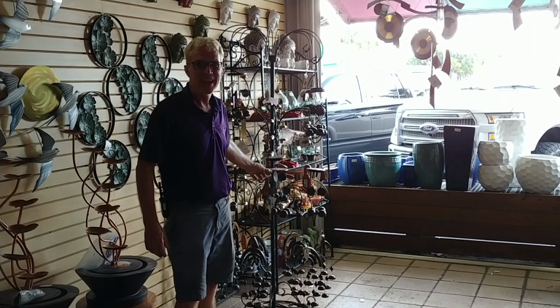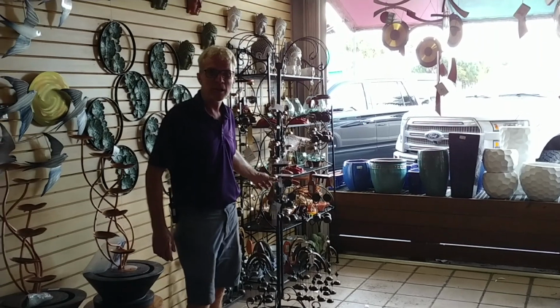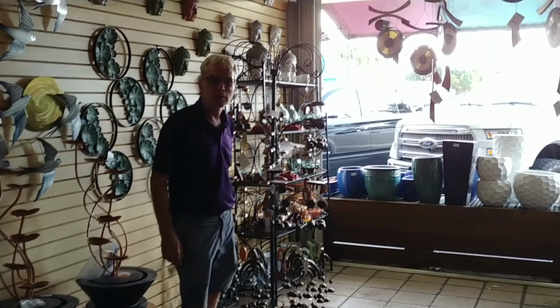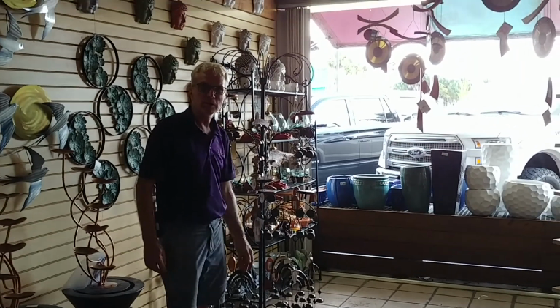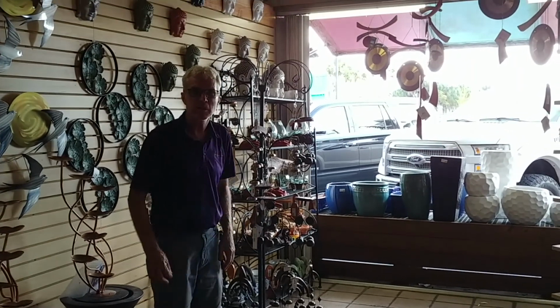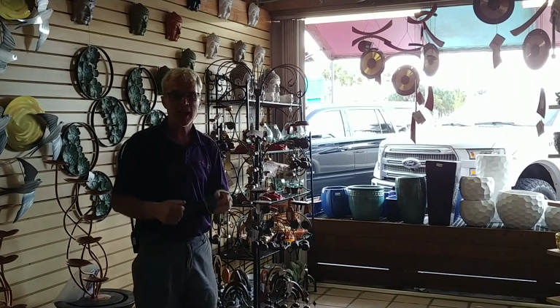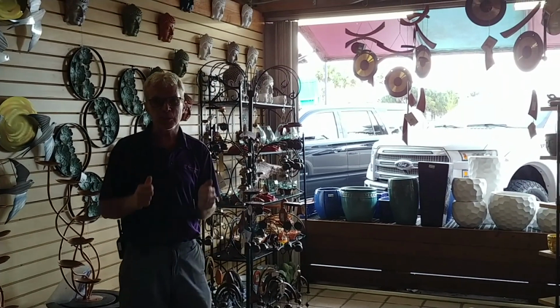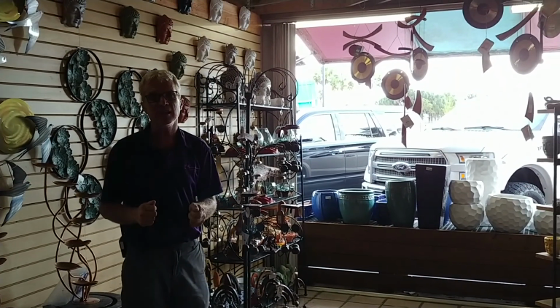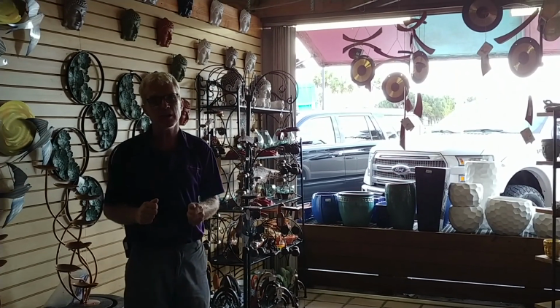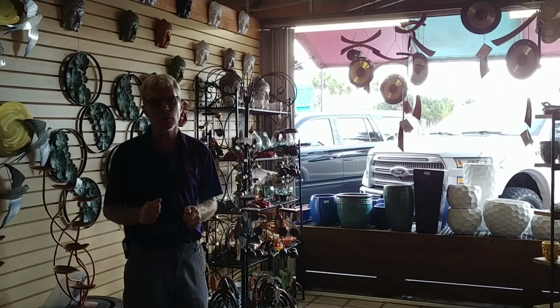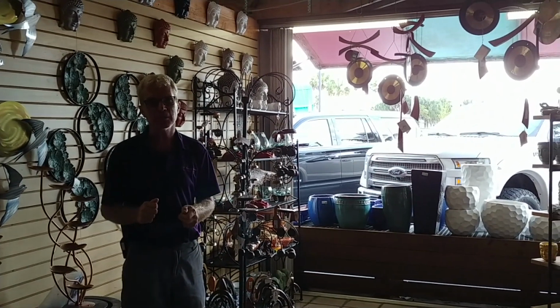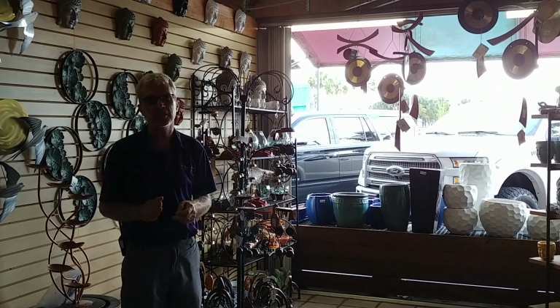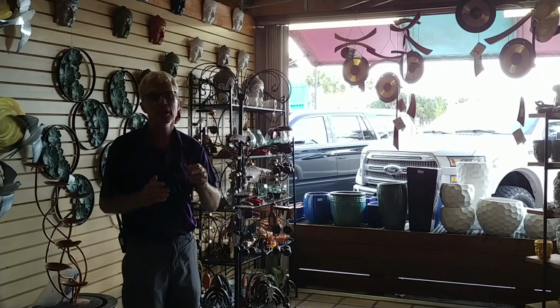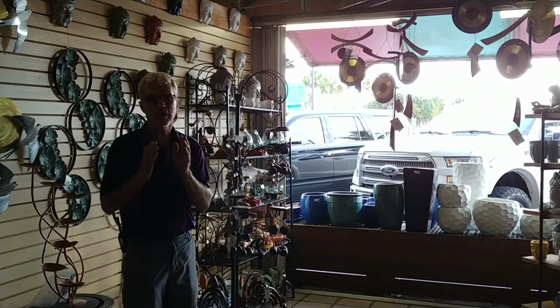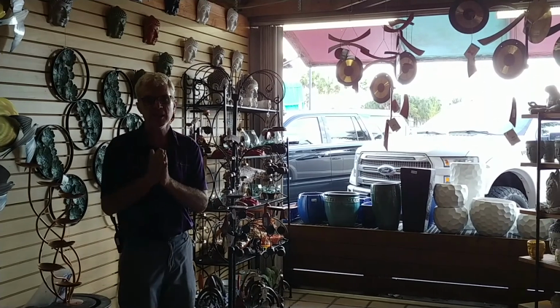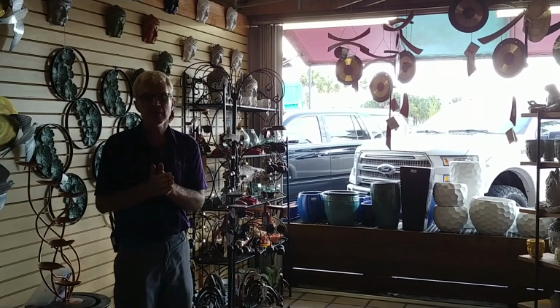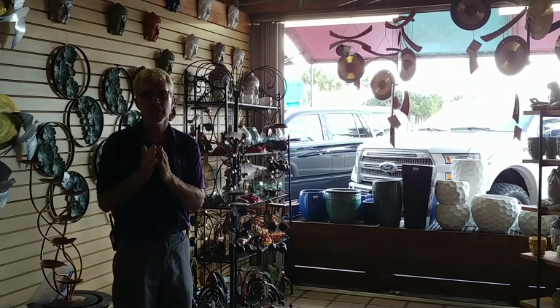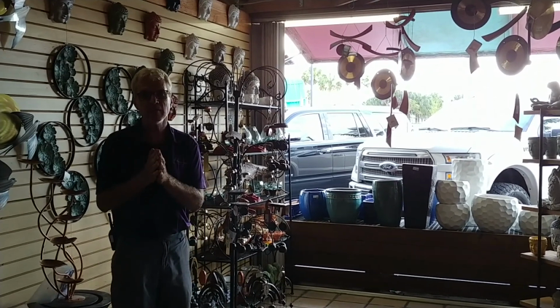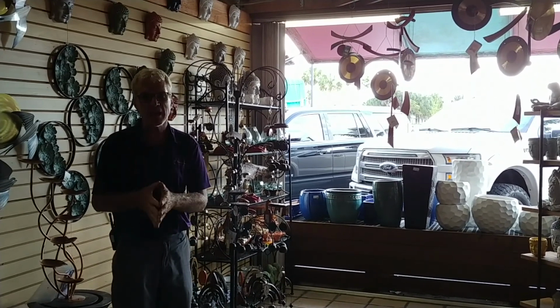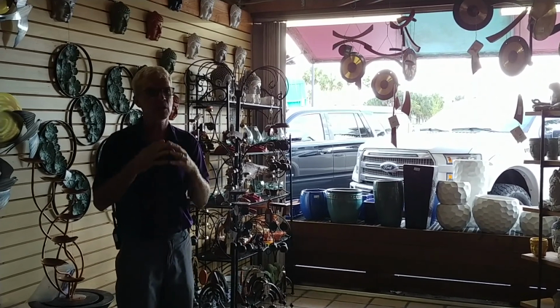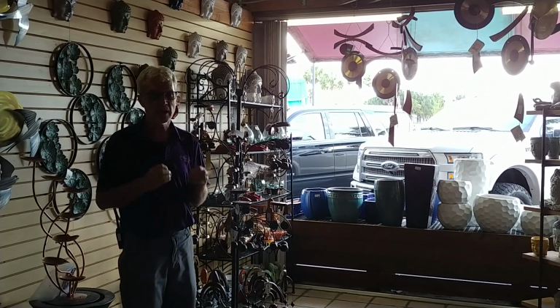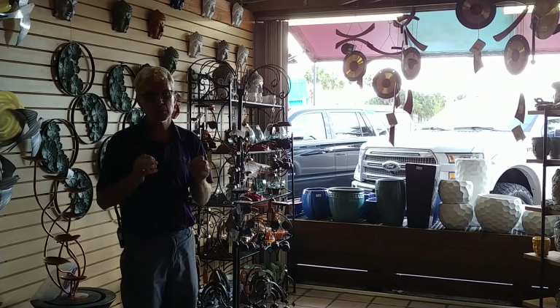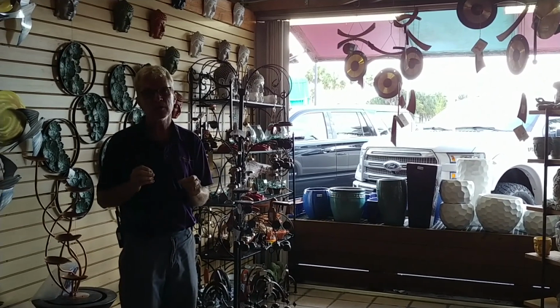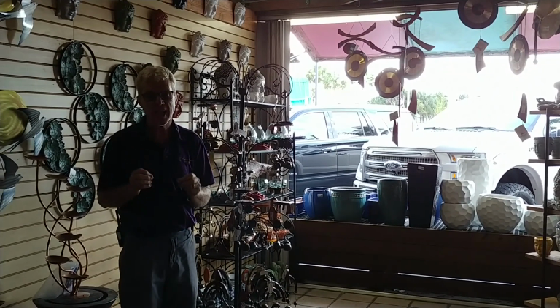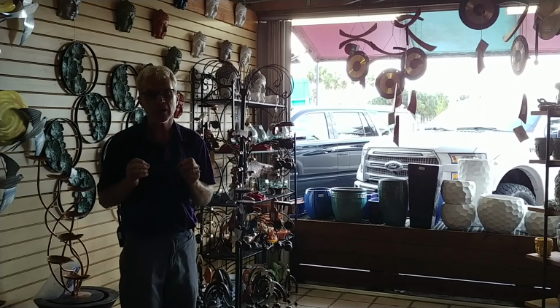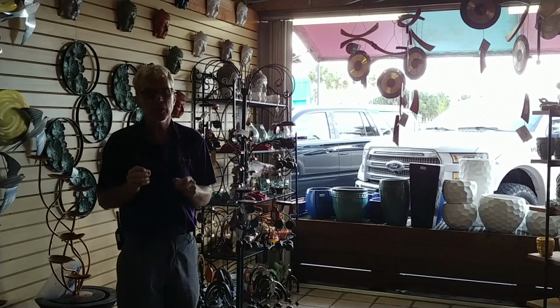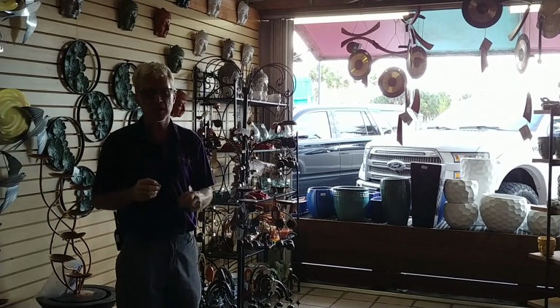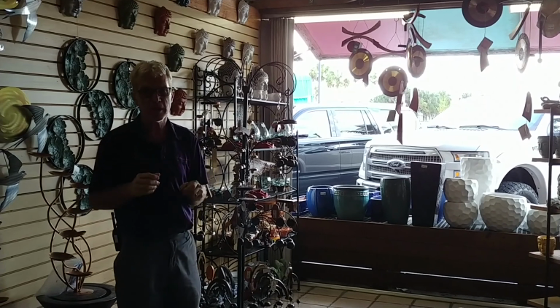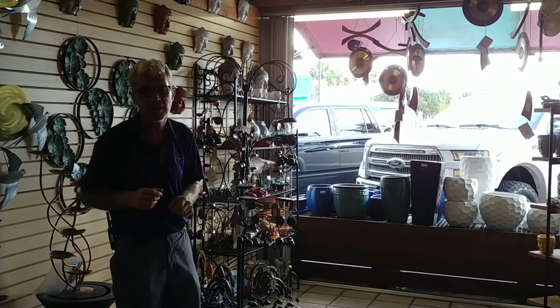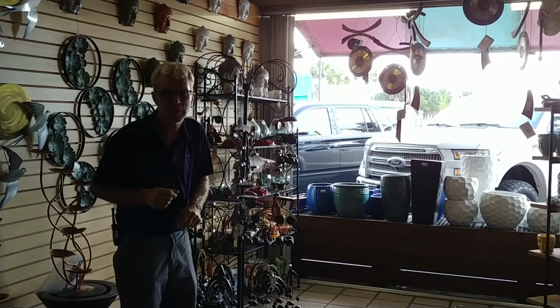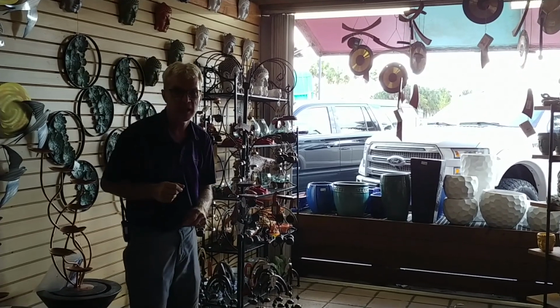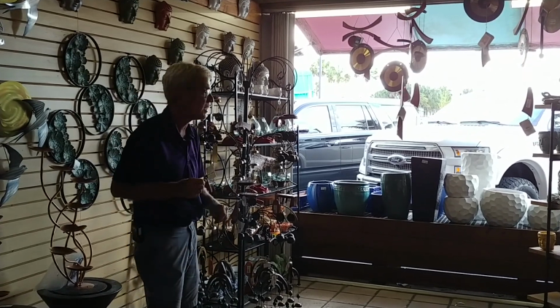Hi and welcome to Flamingo Road Nursery, where today I'm super excited to talk about our wind chimes selection. Here at the nursery we have the best wind chimes you will find anywhere in the U.S. I will pit our selection up against anyone else.